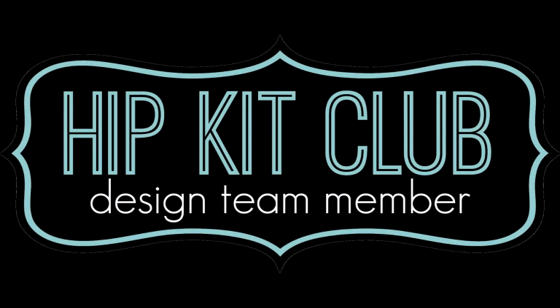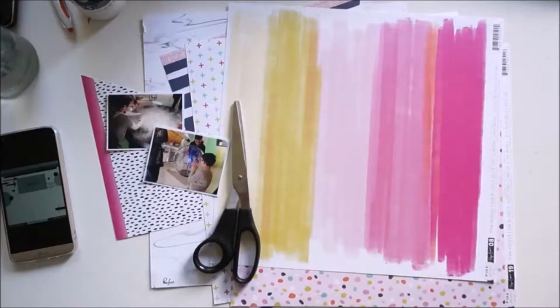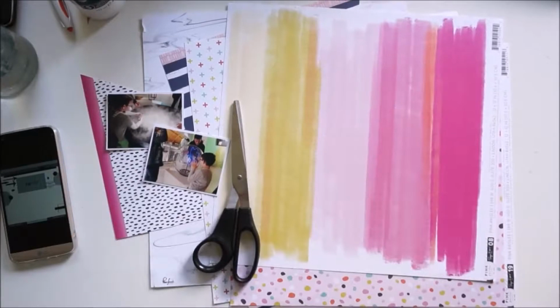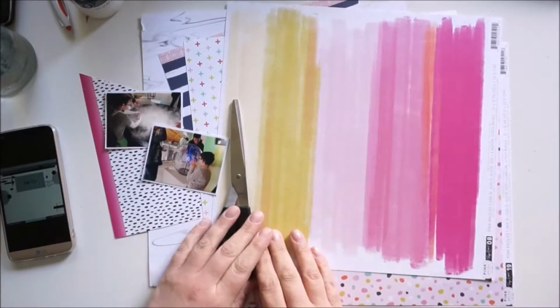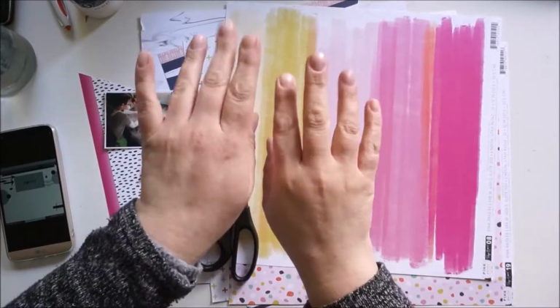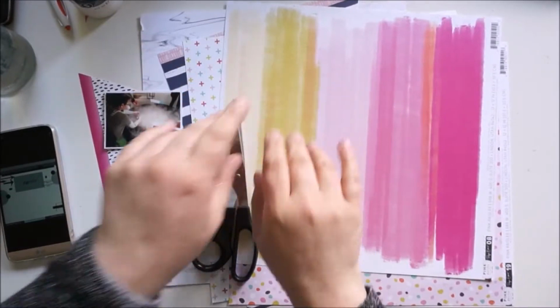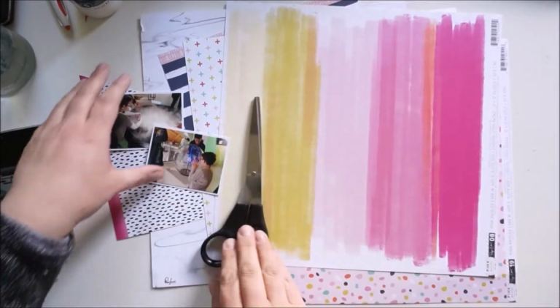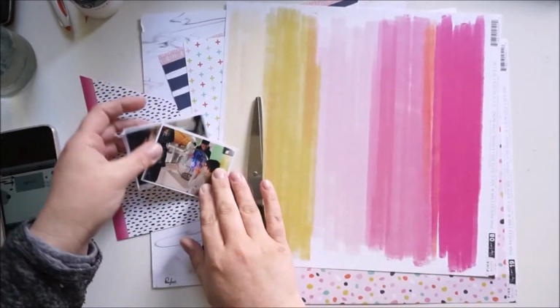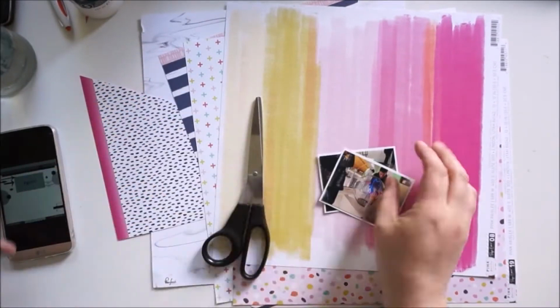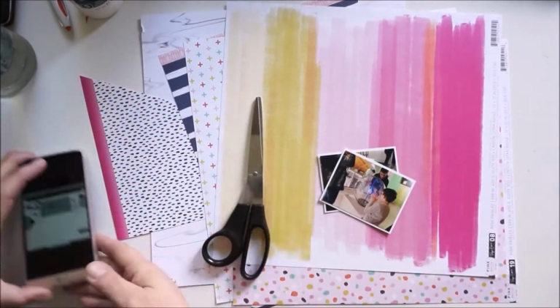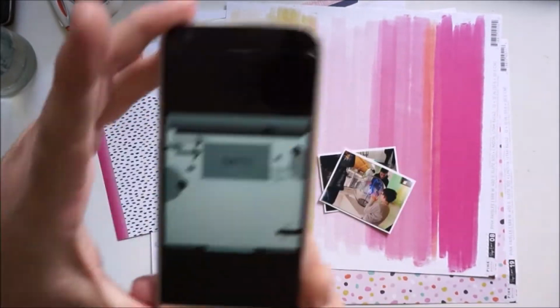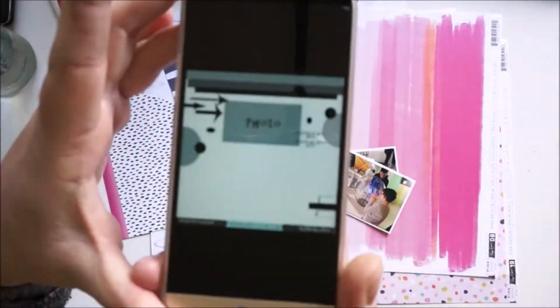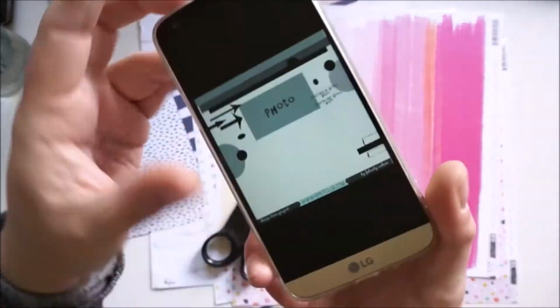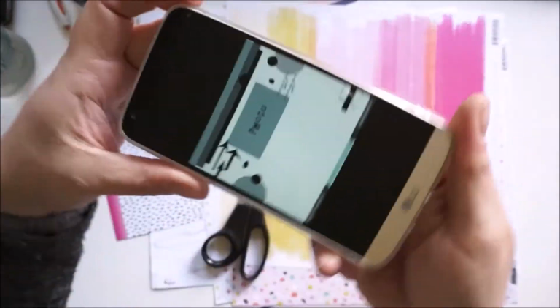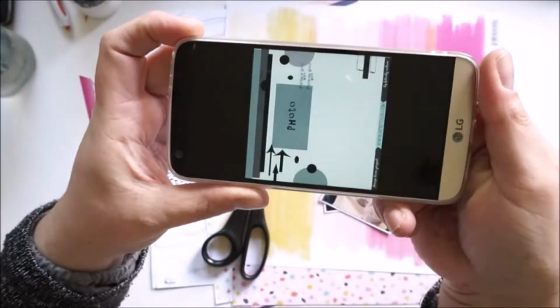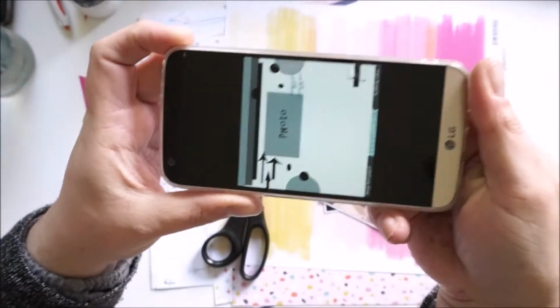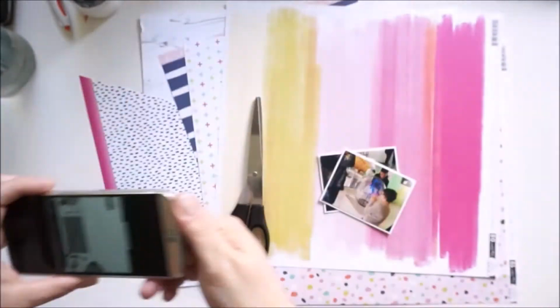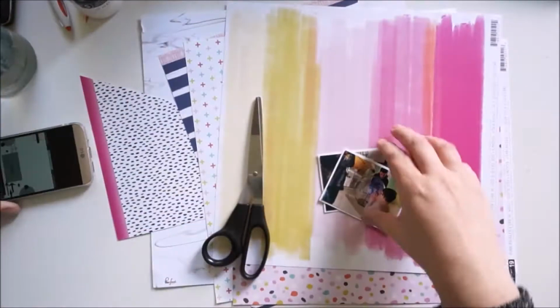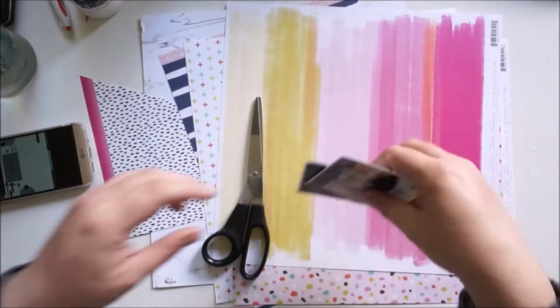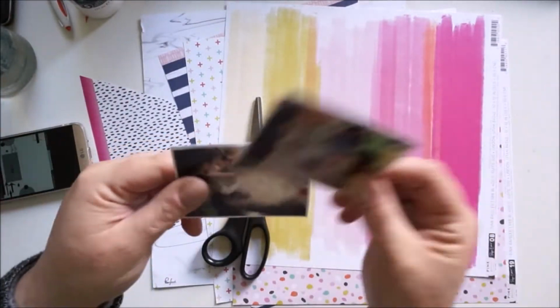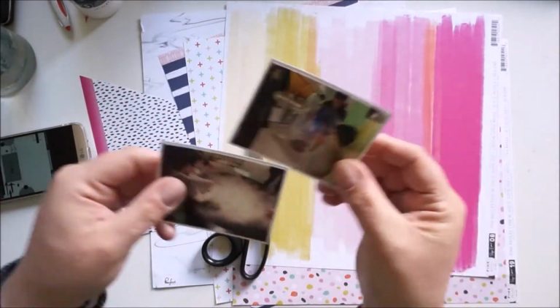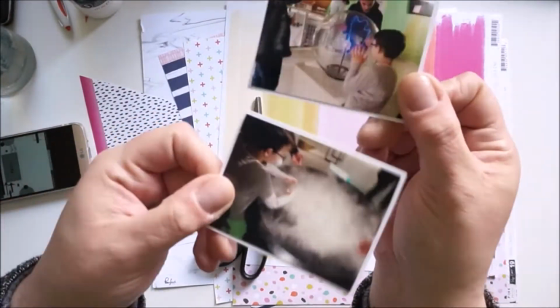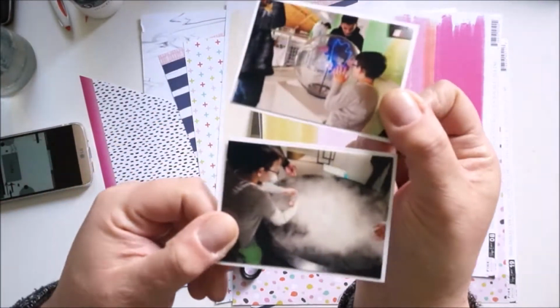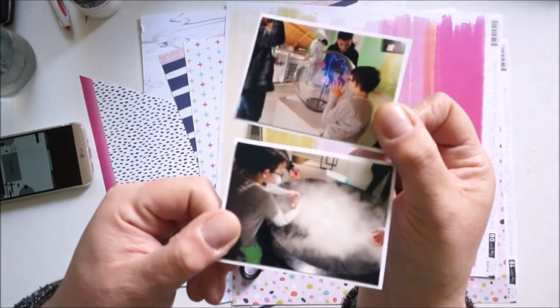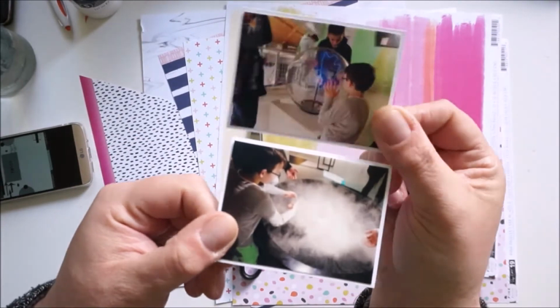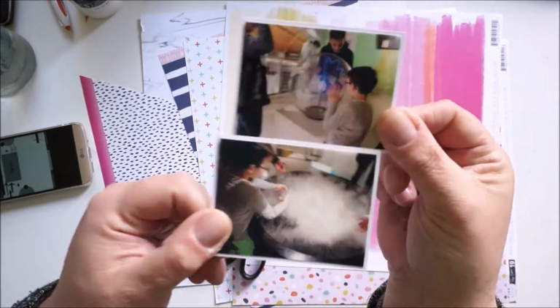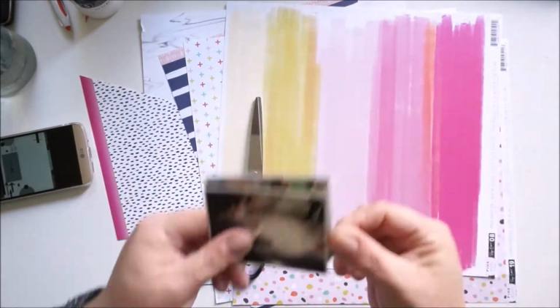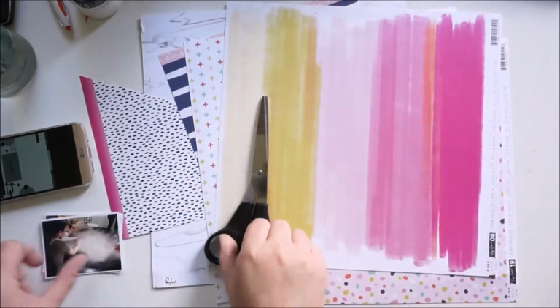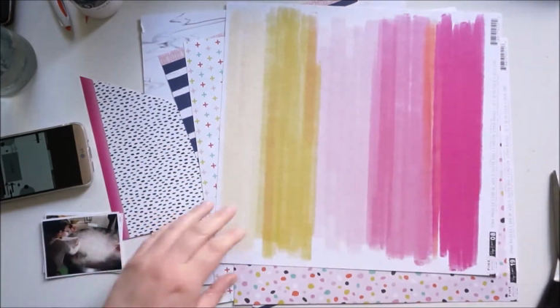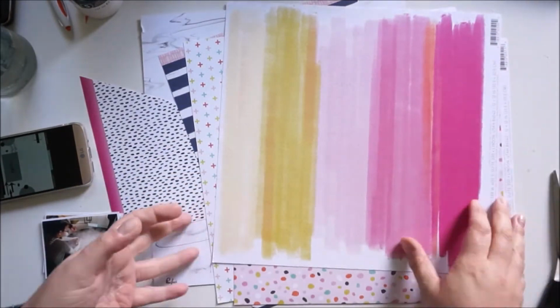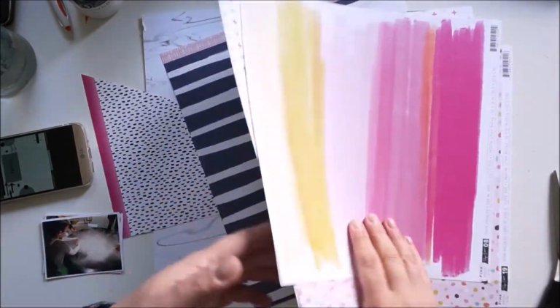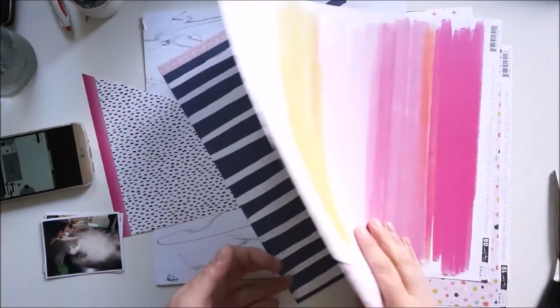Hi and hello, welcome back. Jana here with a new weekly sketch layout for the Hip Kit Club and I'm working with the April kit.